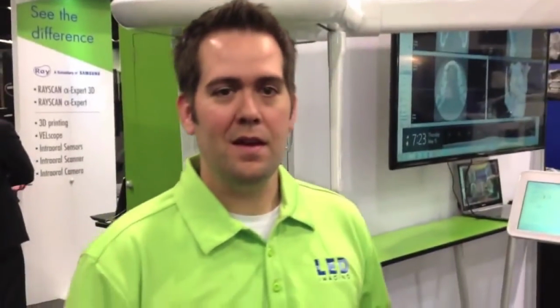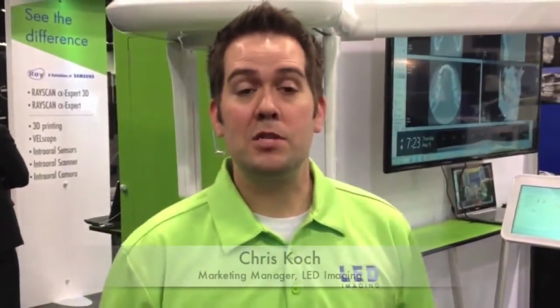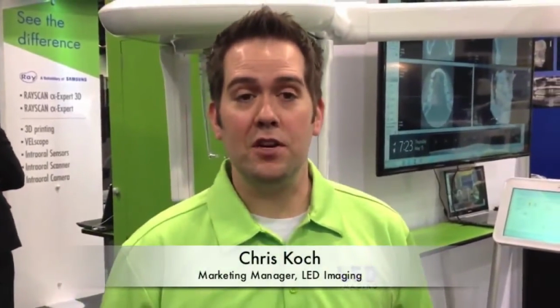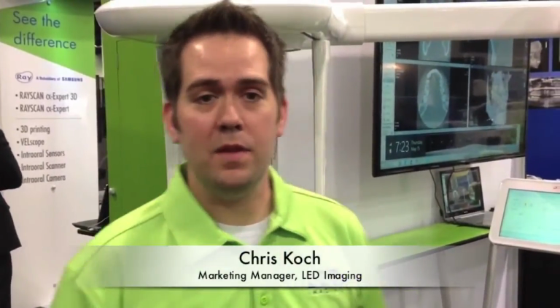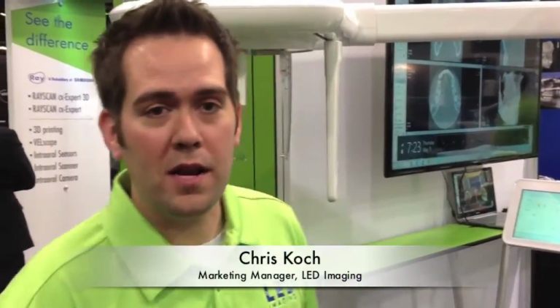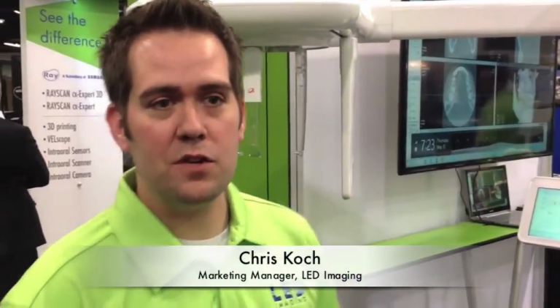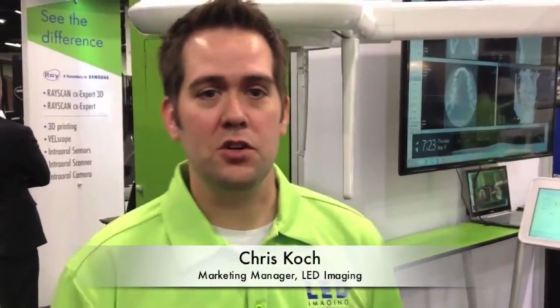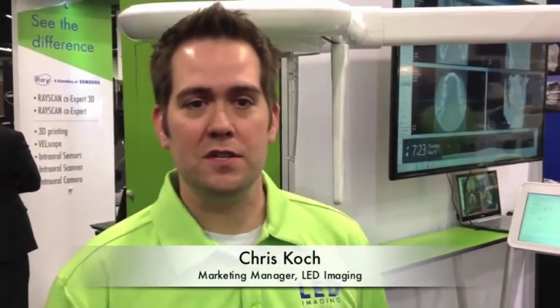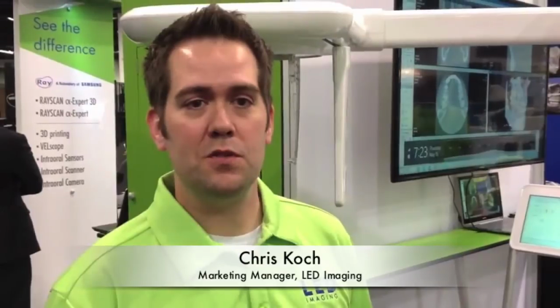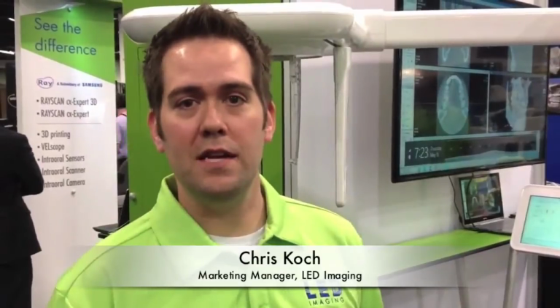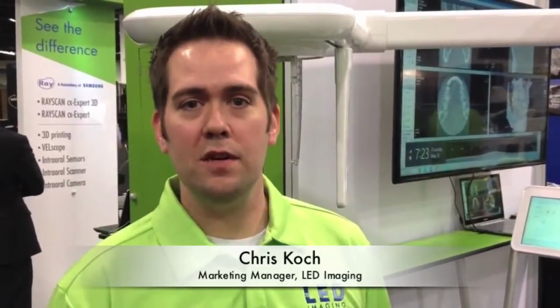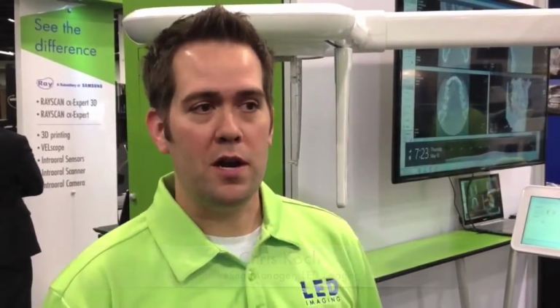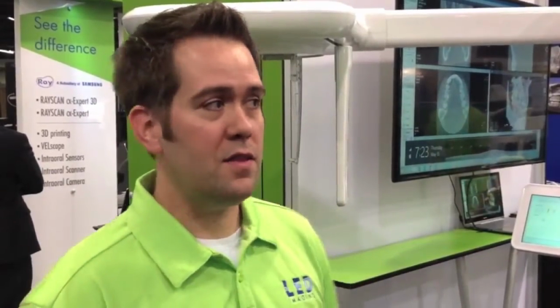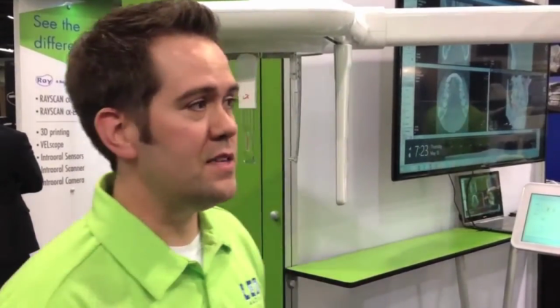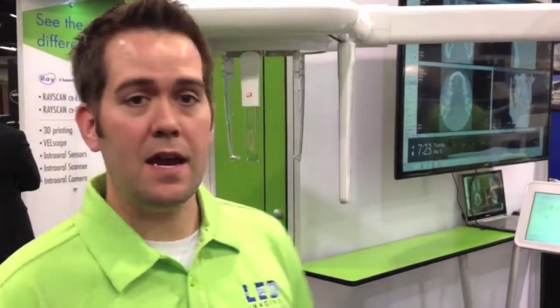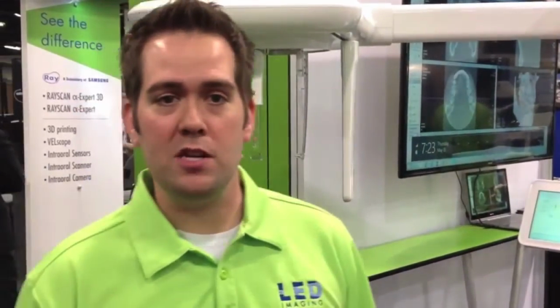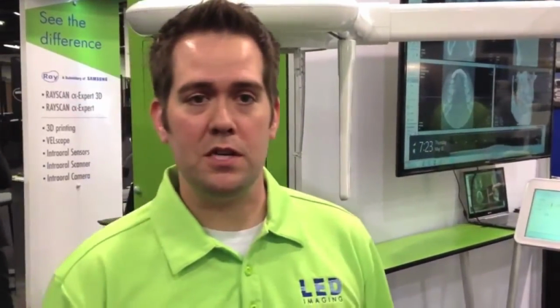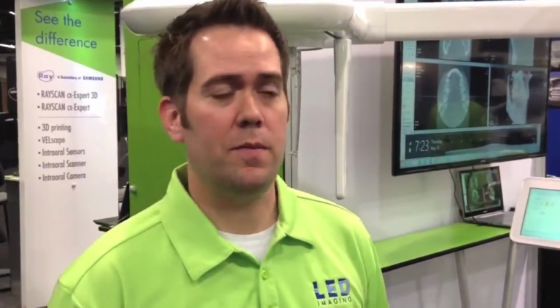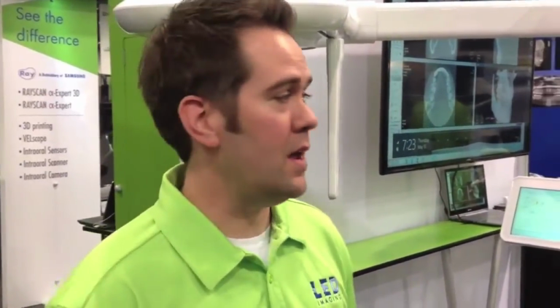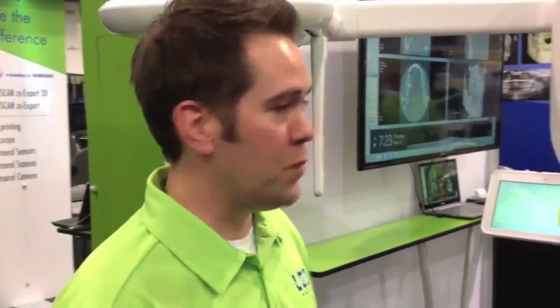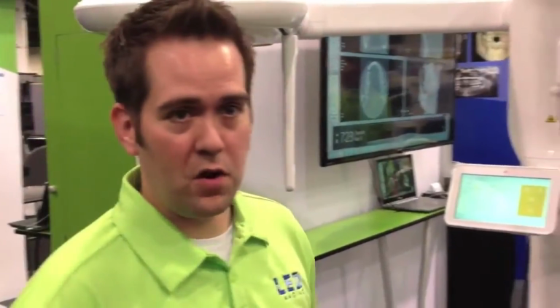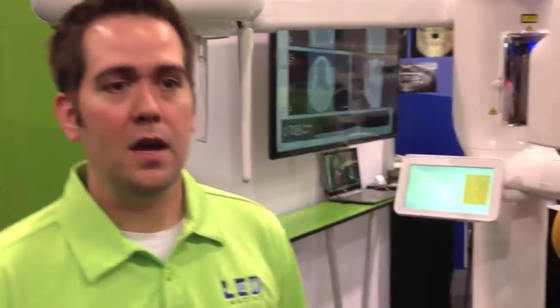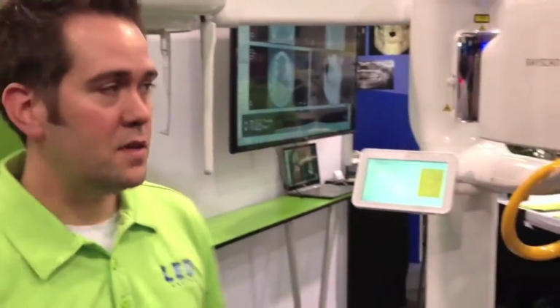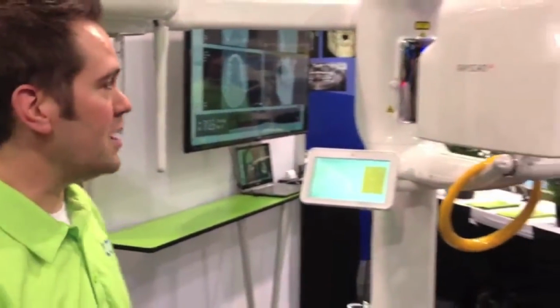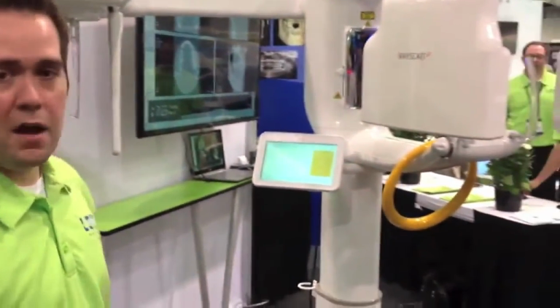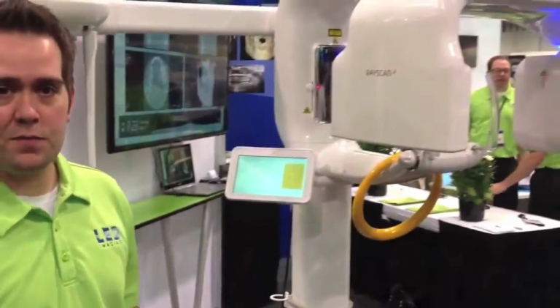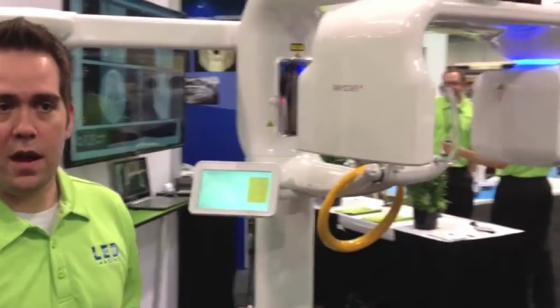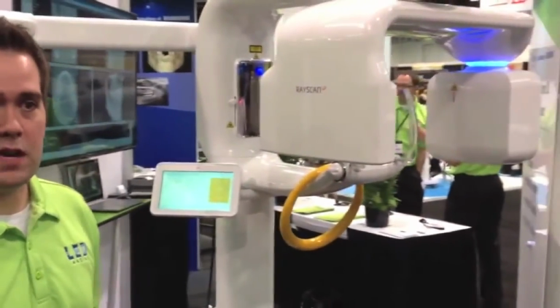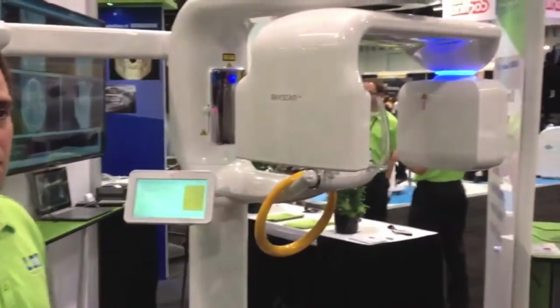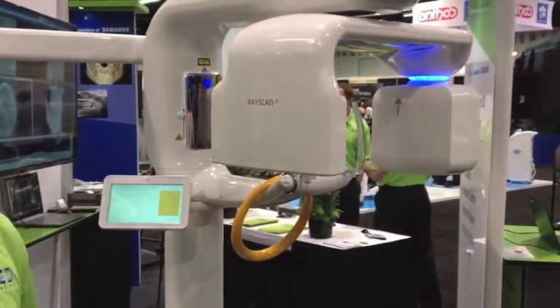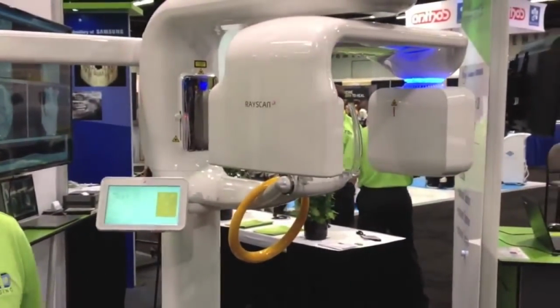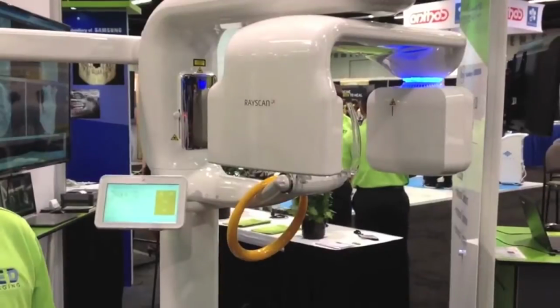My name is Chris Cook. I am the Marketing Manager for Digital Imaging Solutions with LED Imaging. We're here at the CEA Anaheim Trade Show to tell you about a new product of ours — the RayScan Alpha Expert, manufactured by Ray, which is a subsidiary of Samsung.